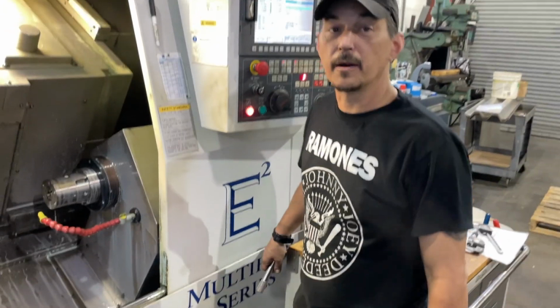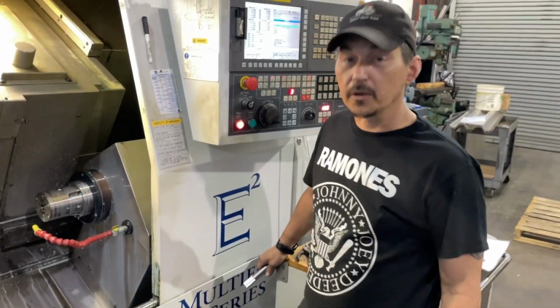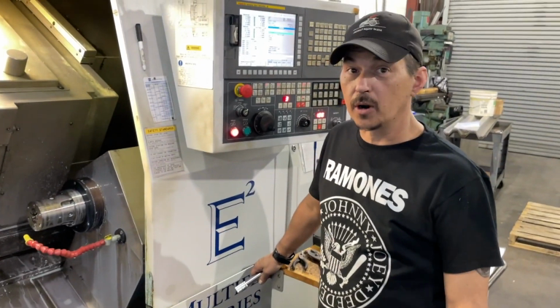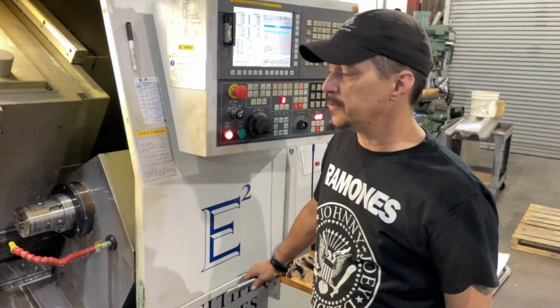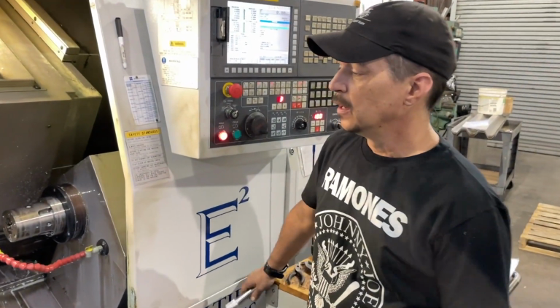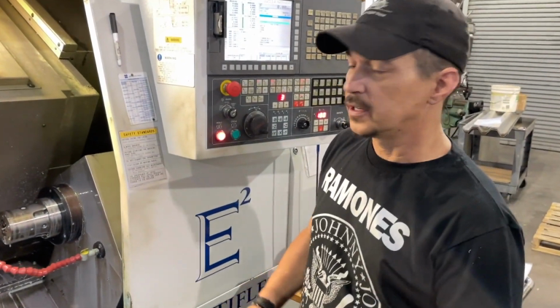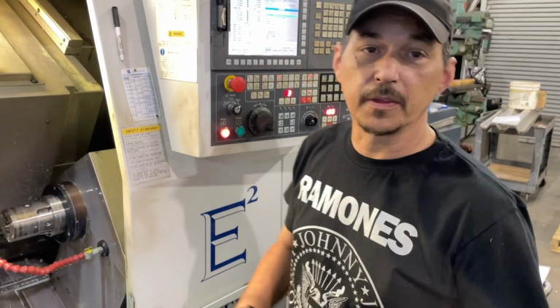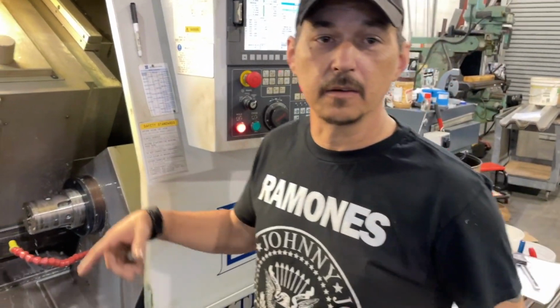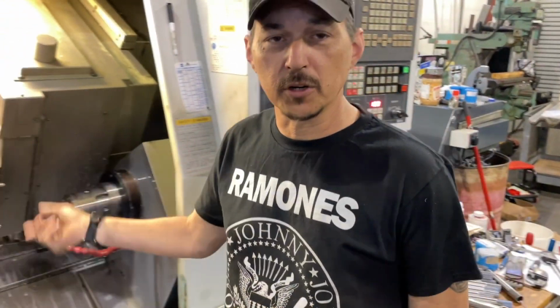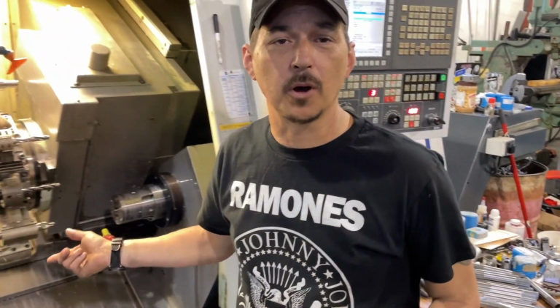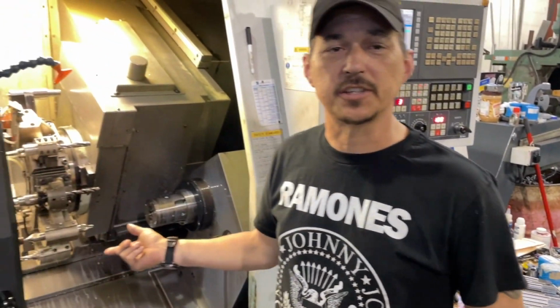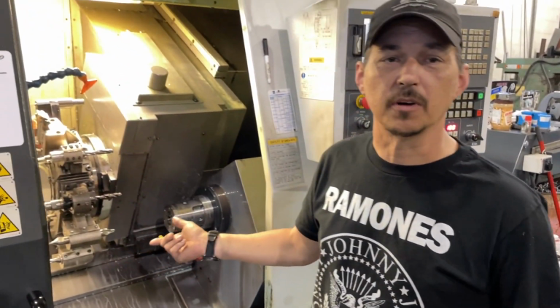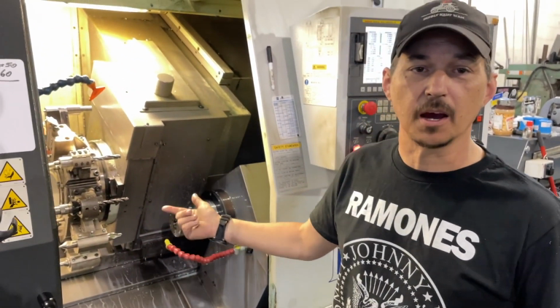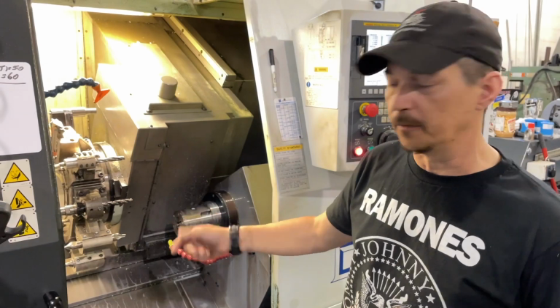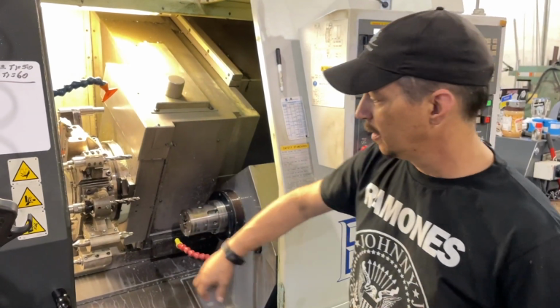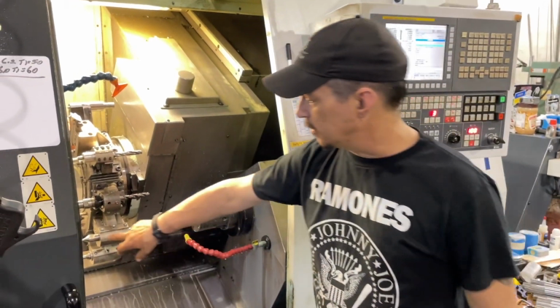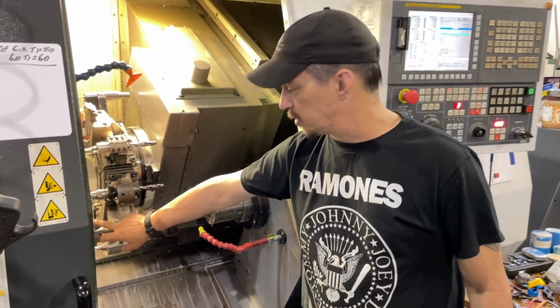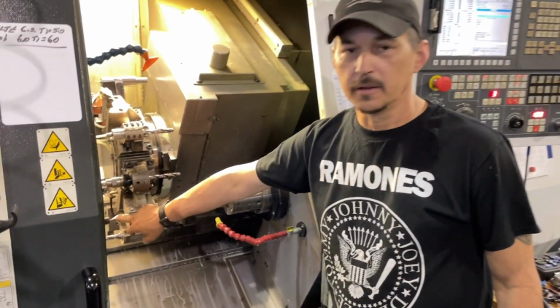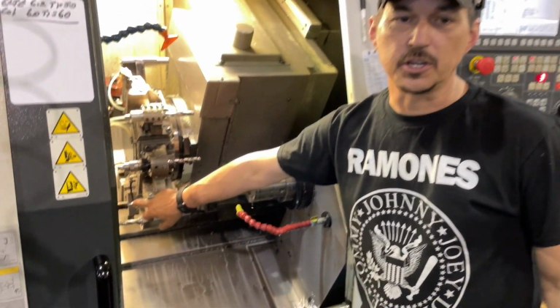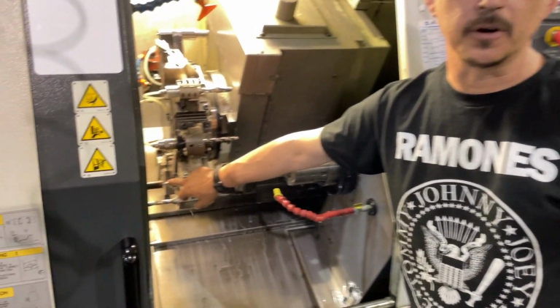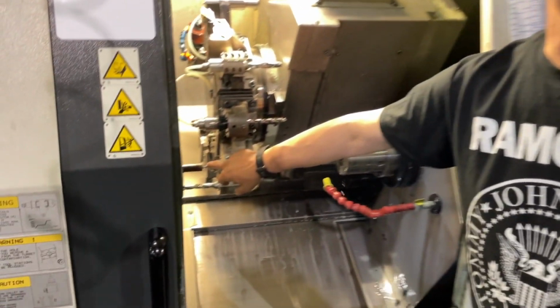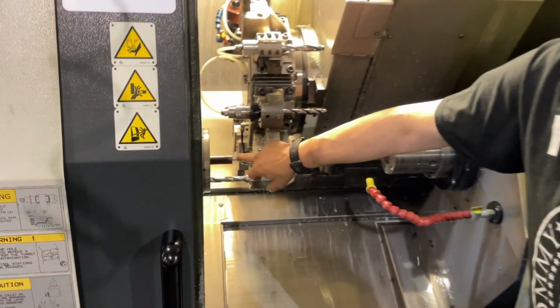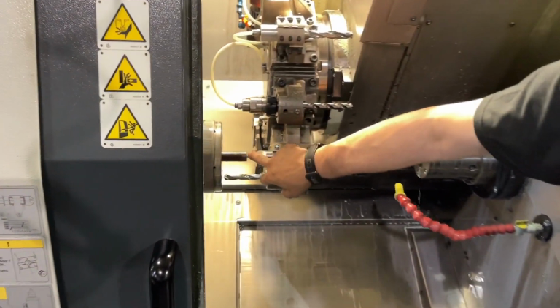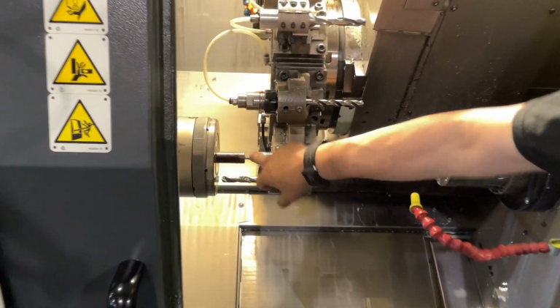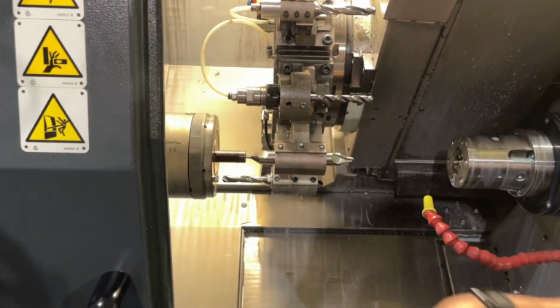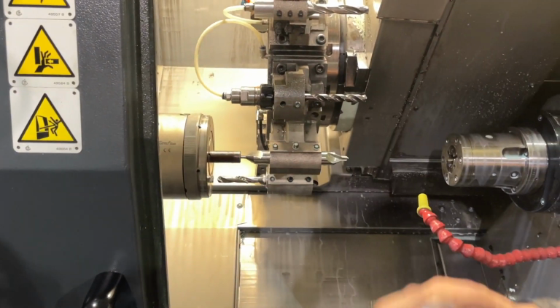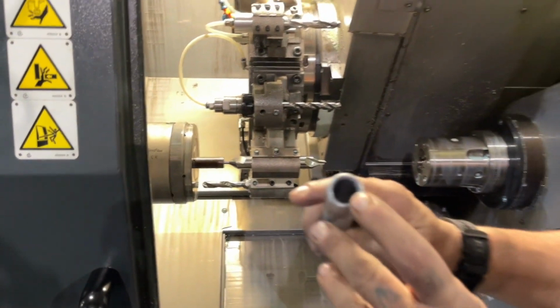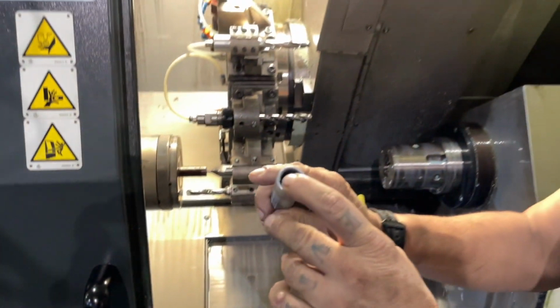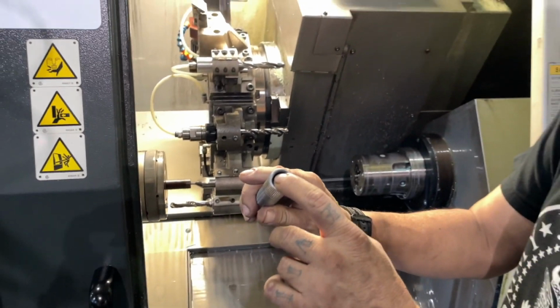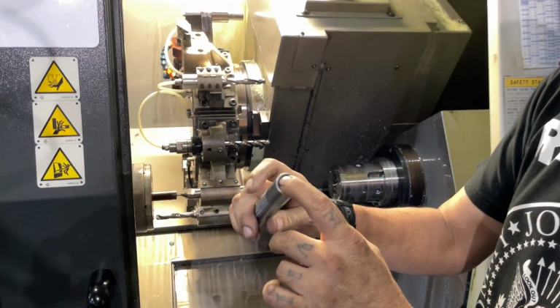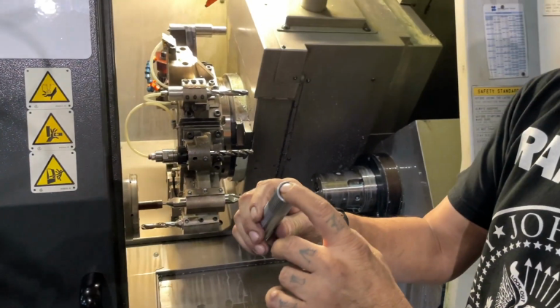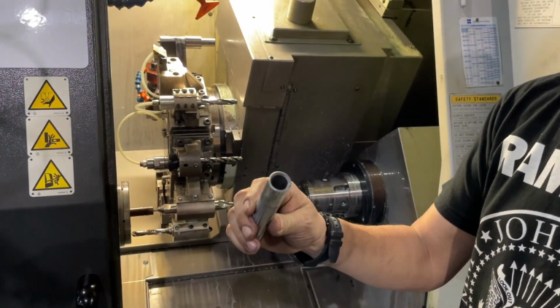Here we have our fourth operation. This is where that first operation center drill is coming over and it's using the chamfer — the angle on it — to put the end throttle chamfer in the hole.